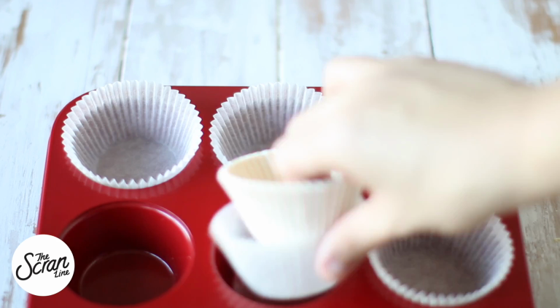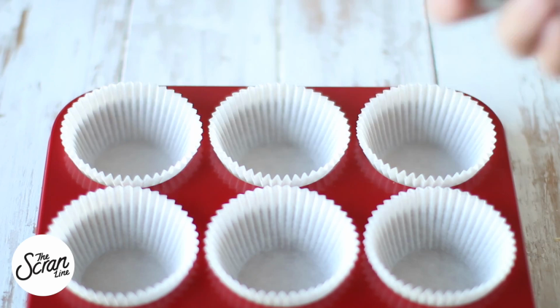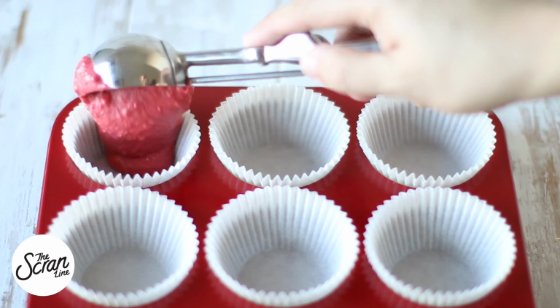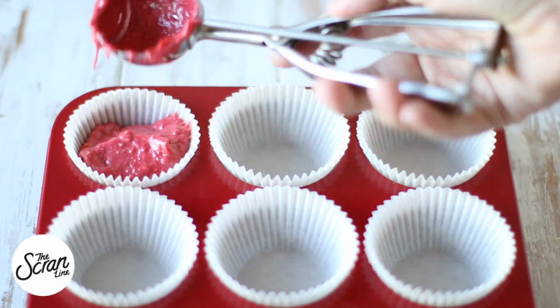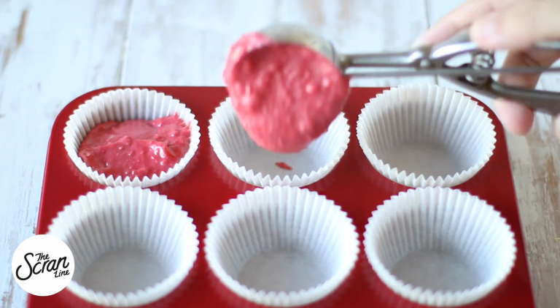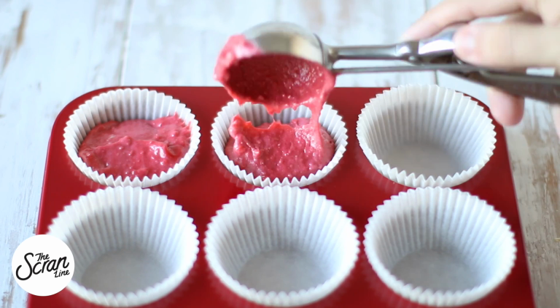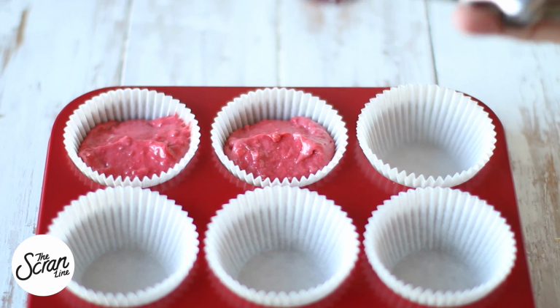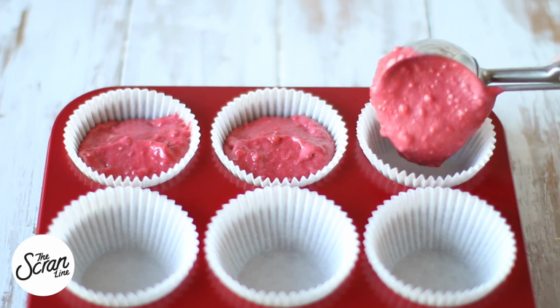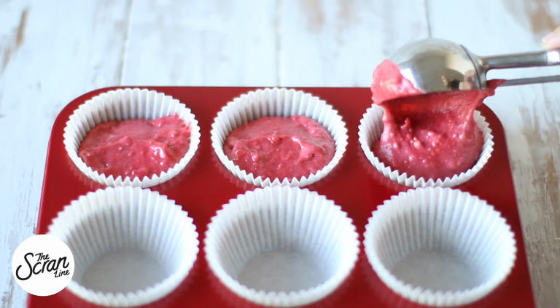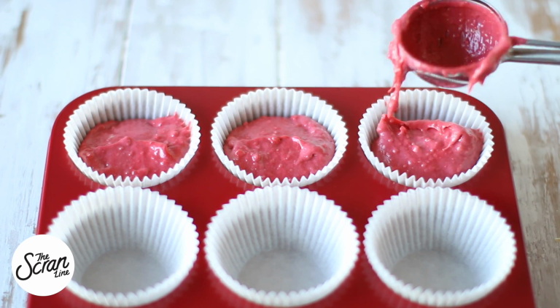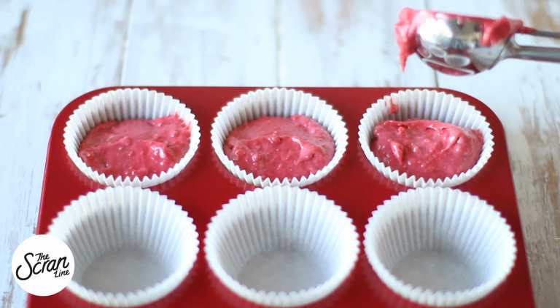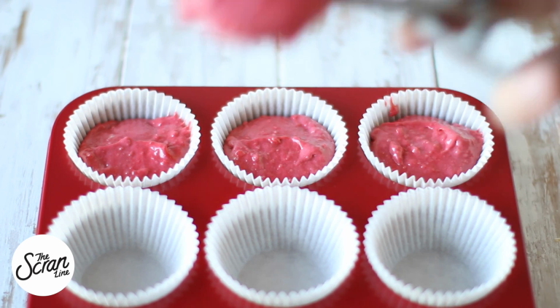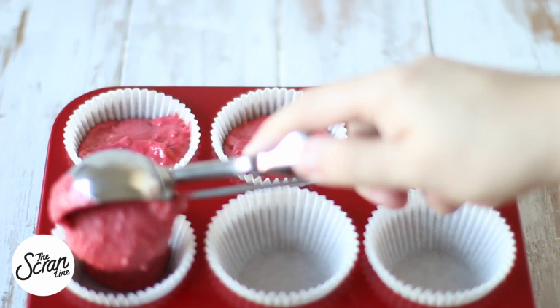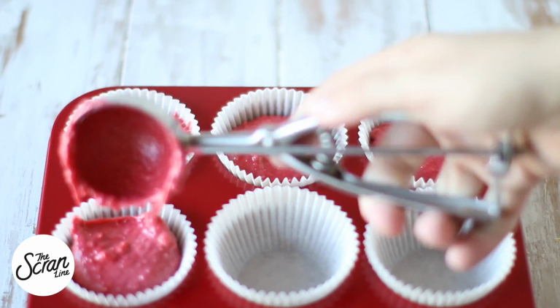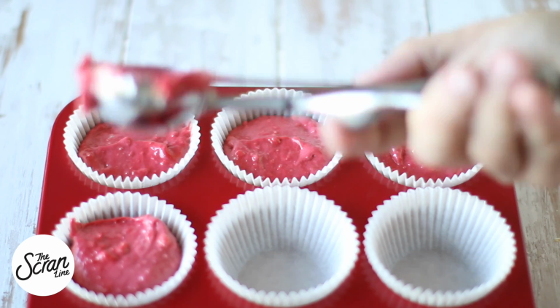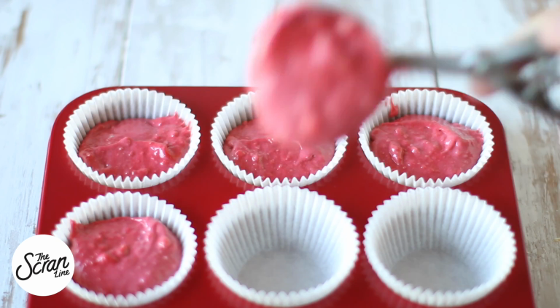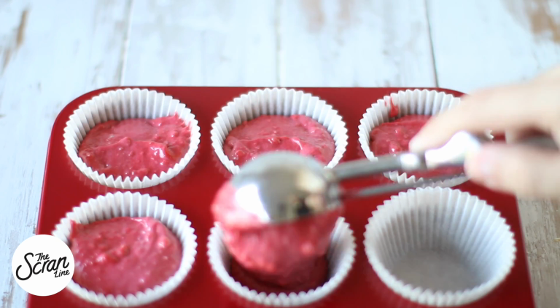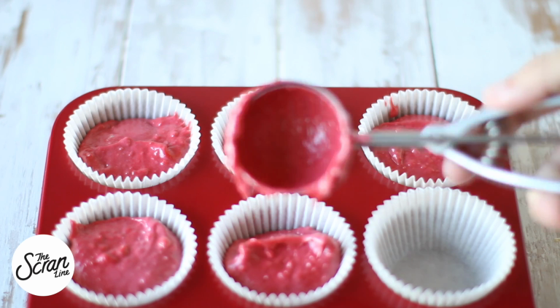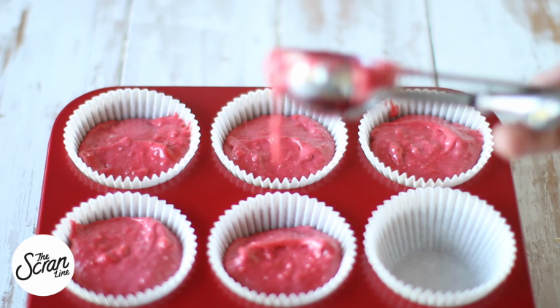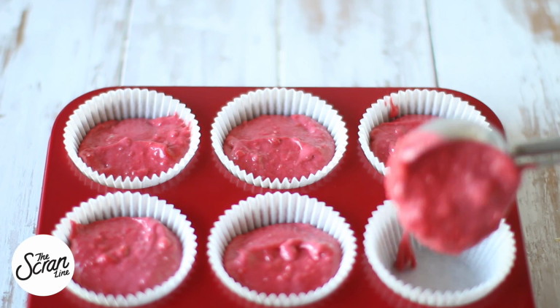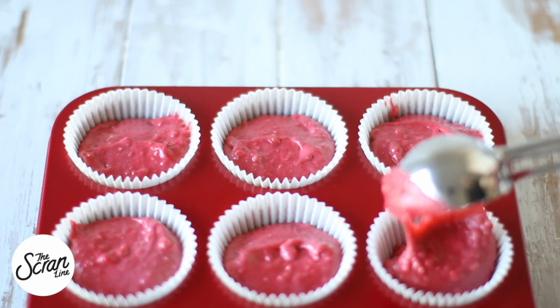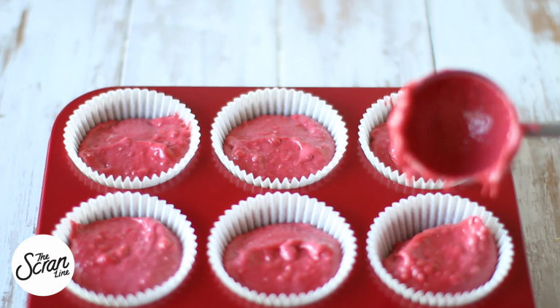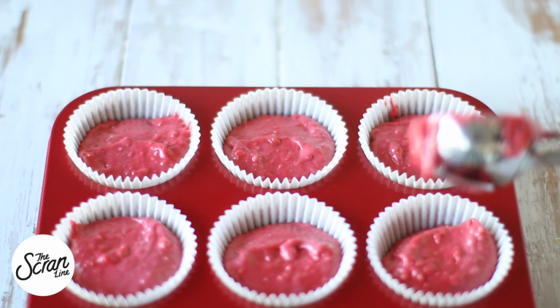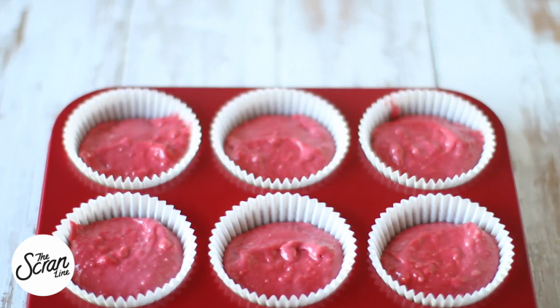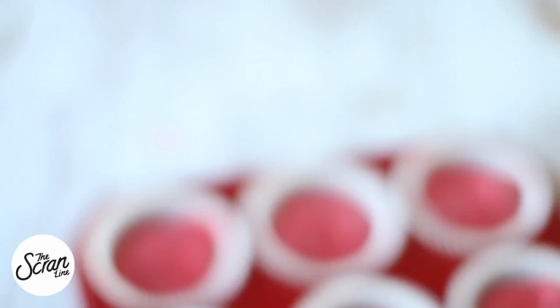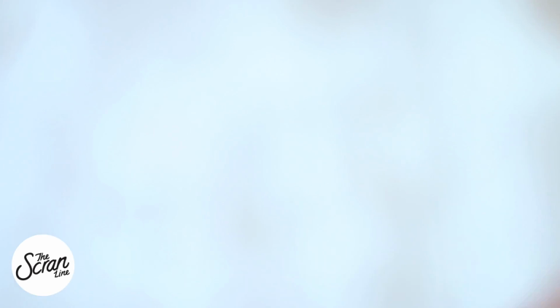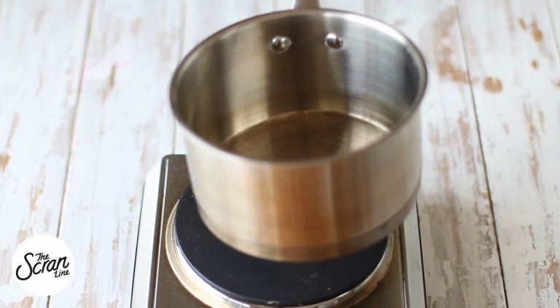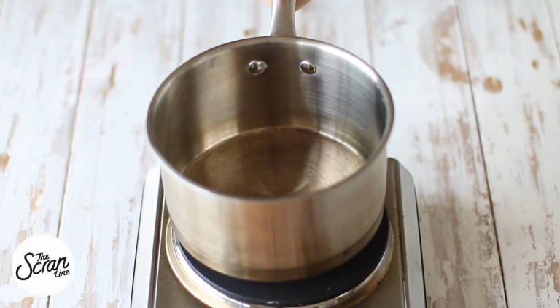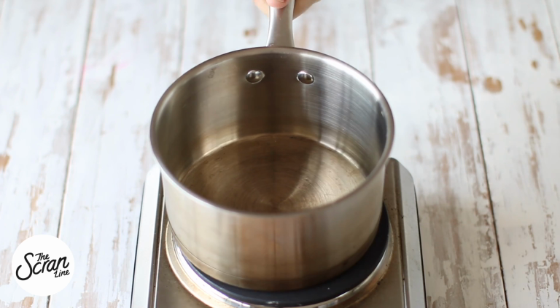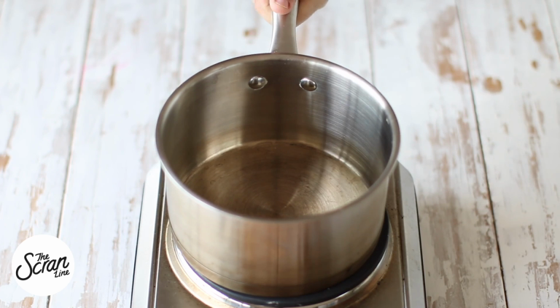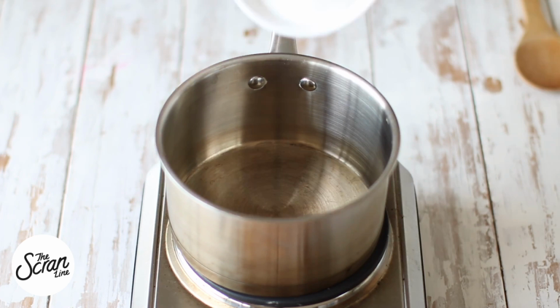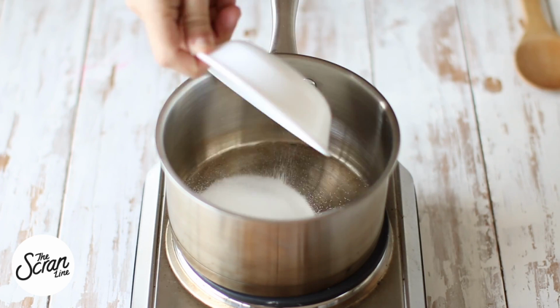Mix for a final 20 seconds. I'm lining my cupcake tin with some cupcake liners and filling them up about three quarters of the way. We're going to bake them for 25 to 30 minutes and then transfer them to a cooling rack.